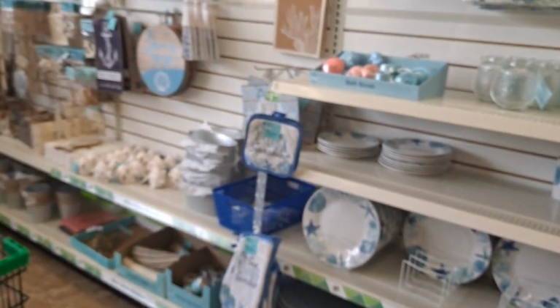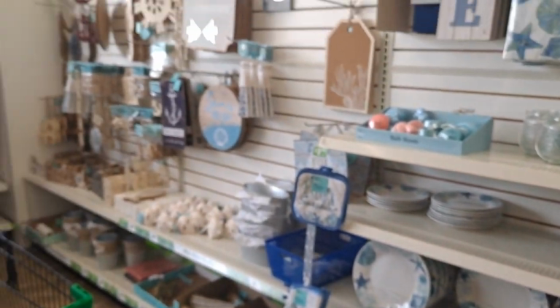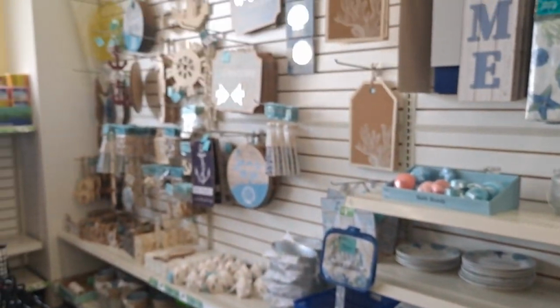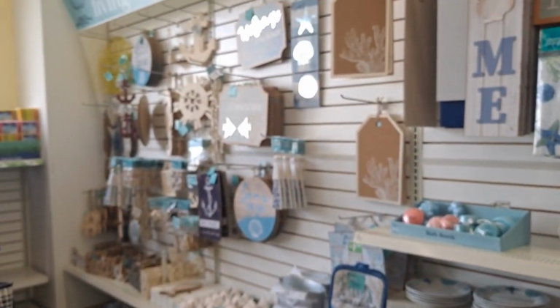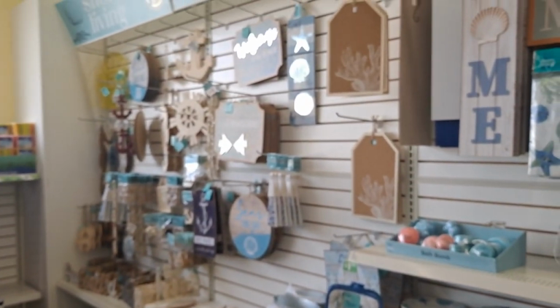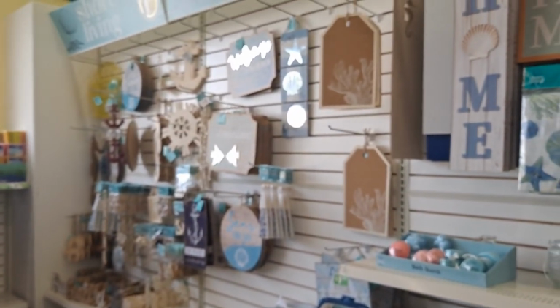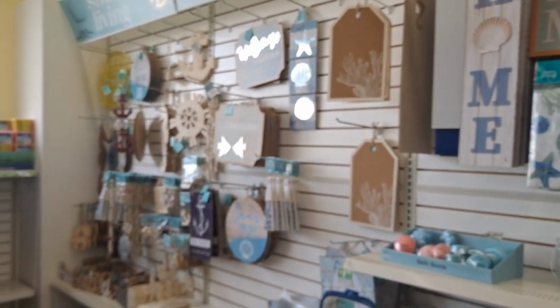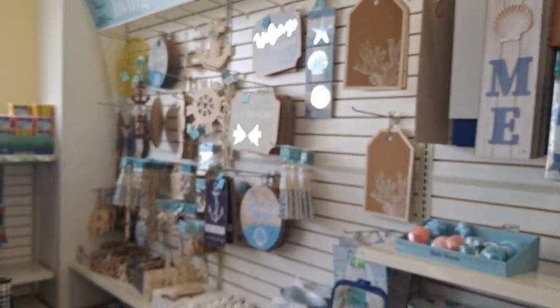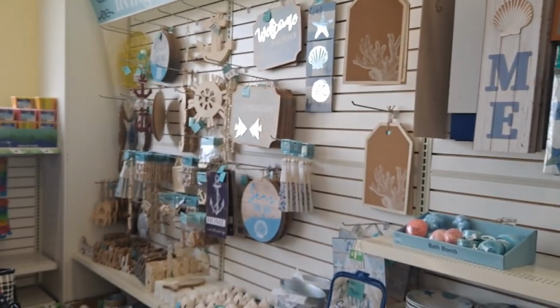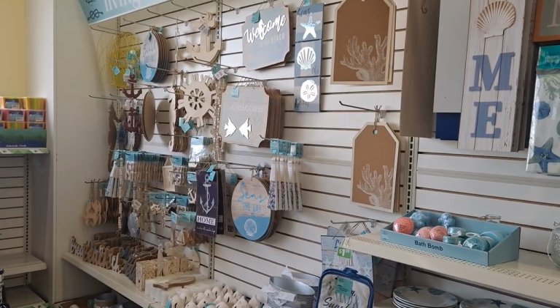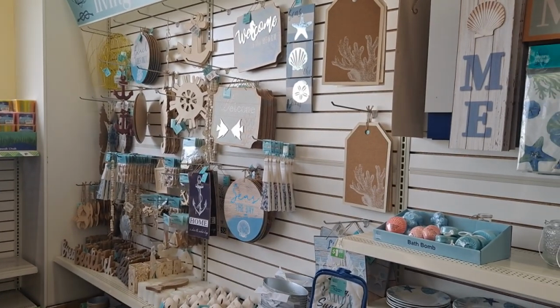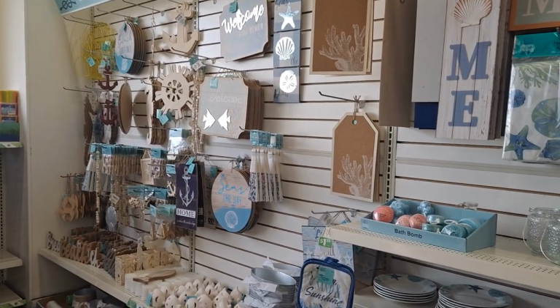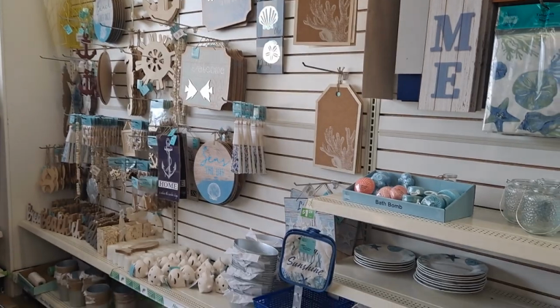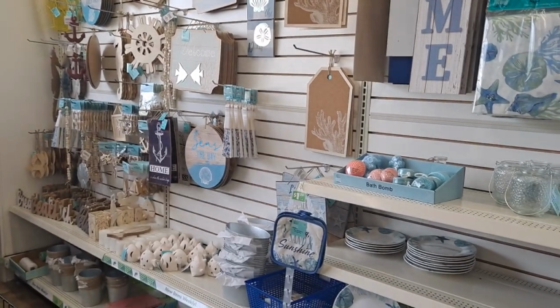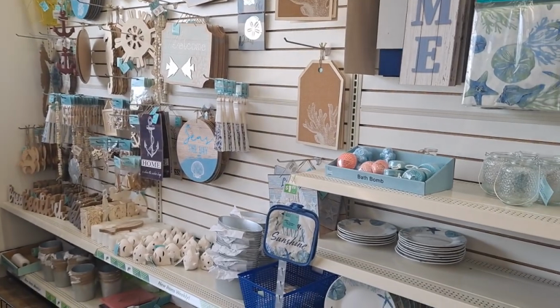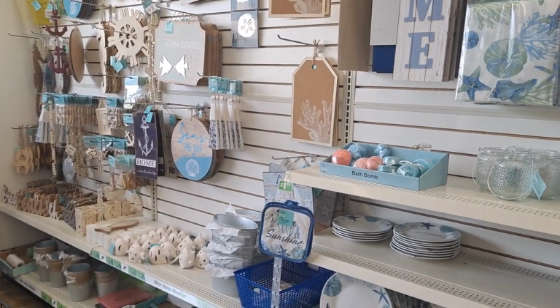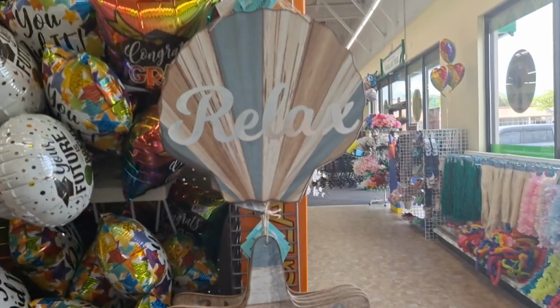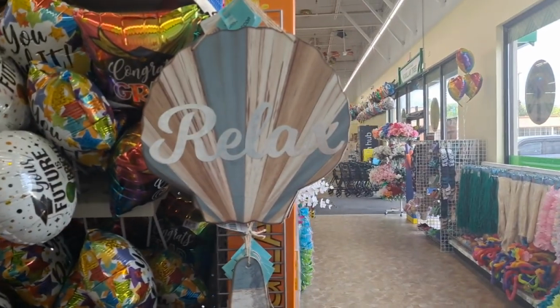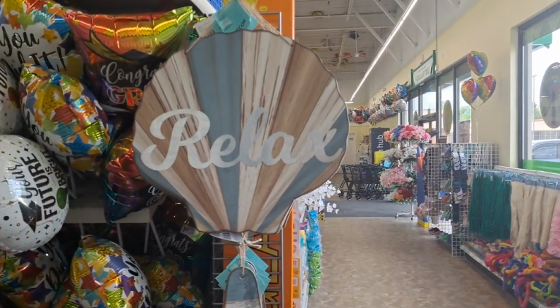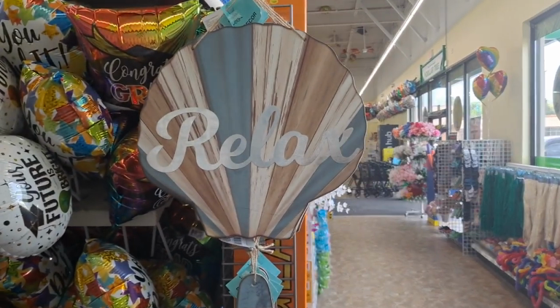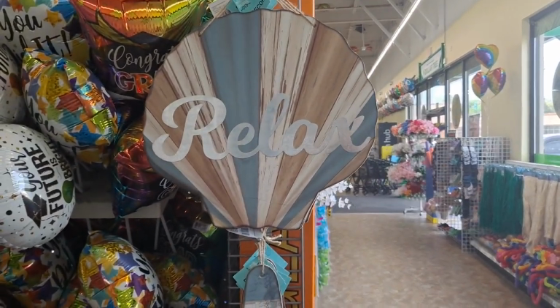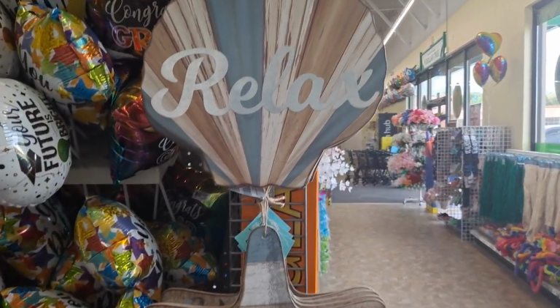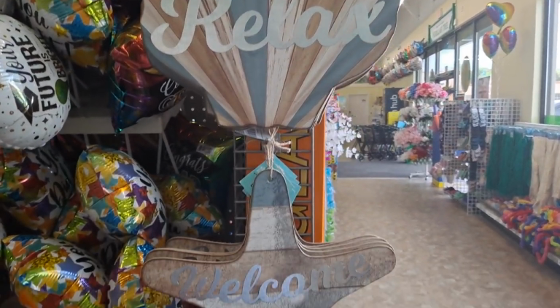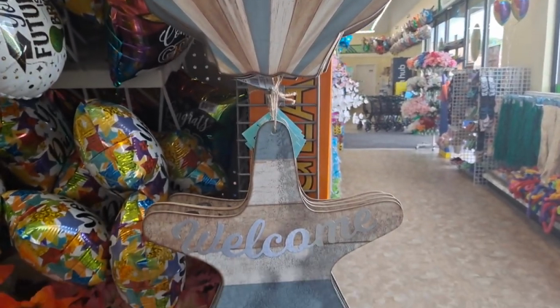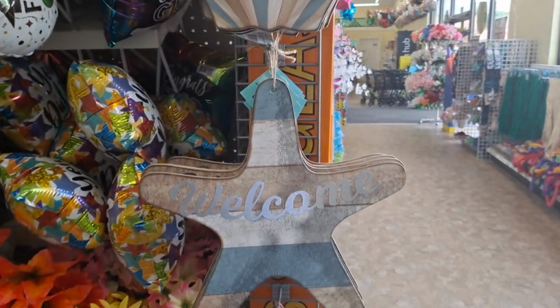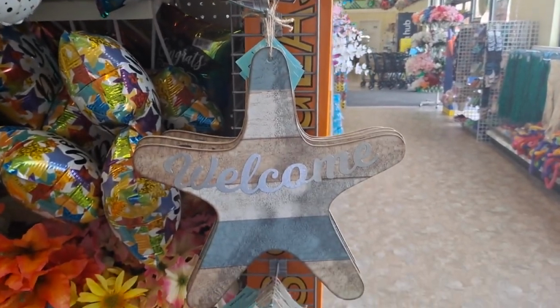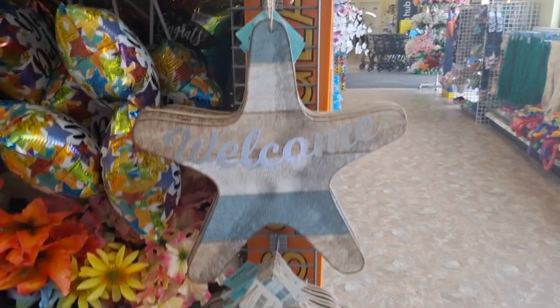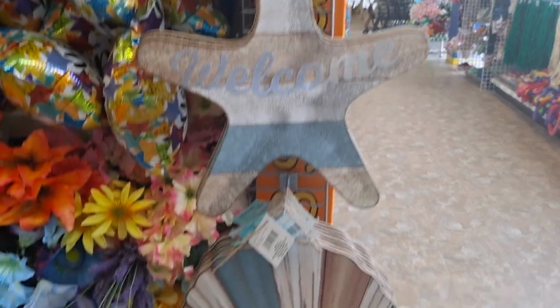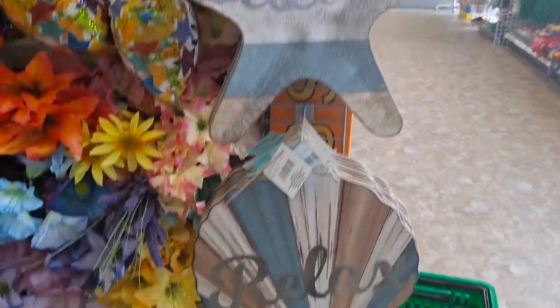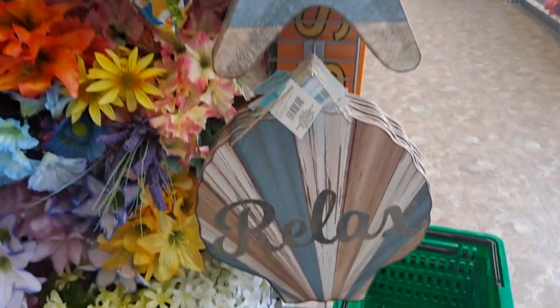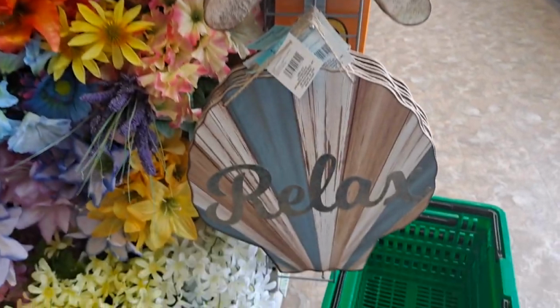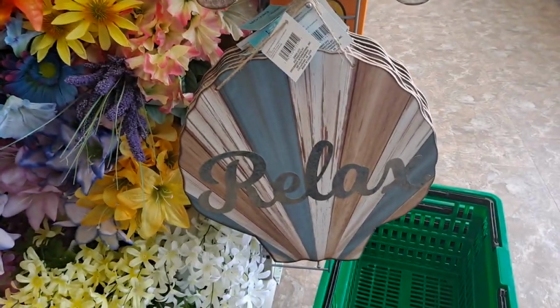I'll be looking at some other Dollar Trees because sometimes things come in that others don't get. There's relax, welcome, and relax.